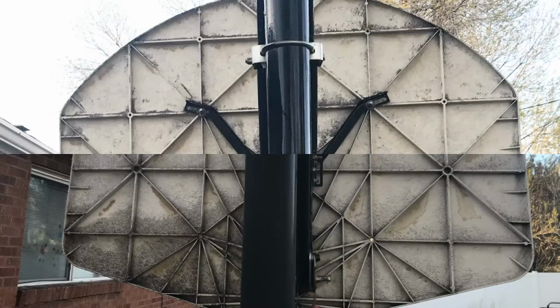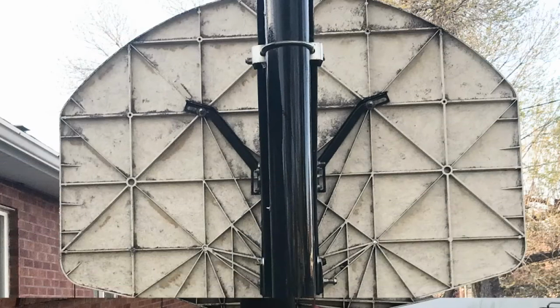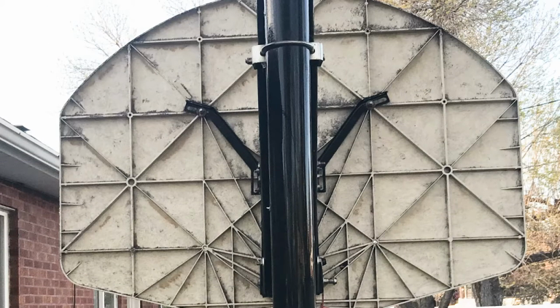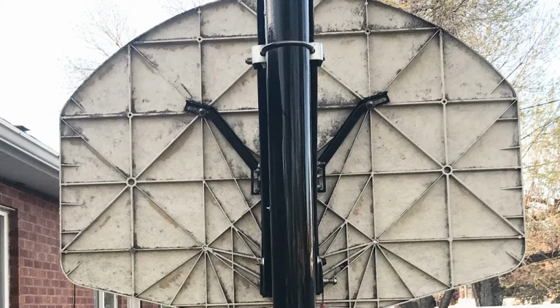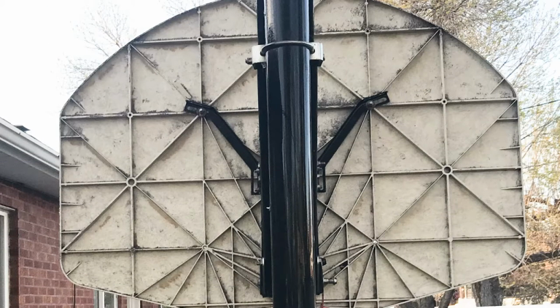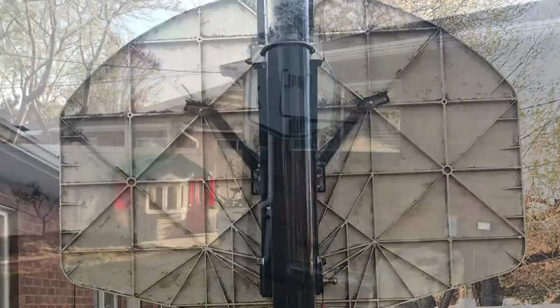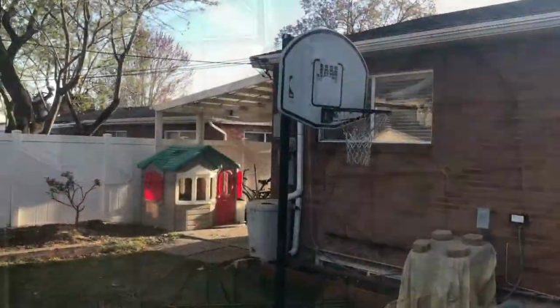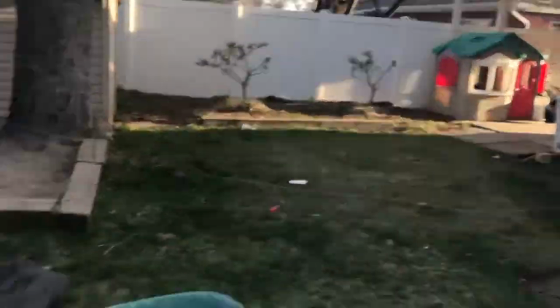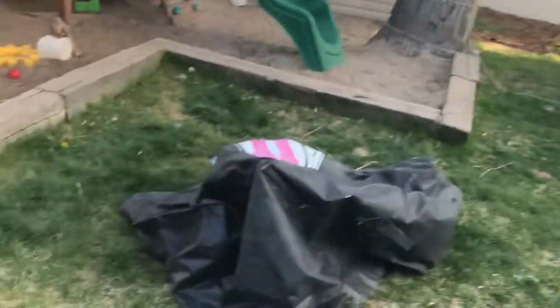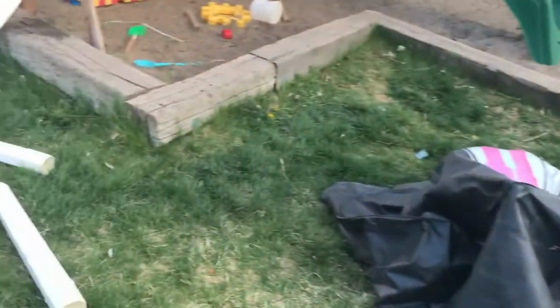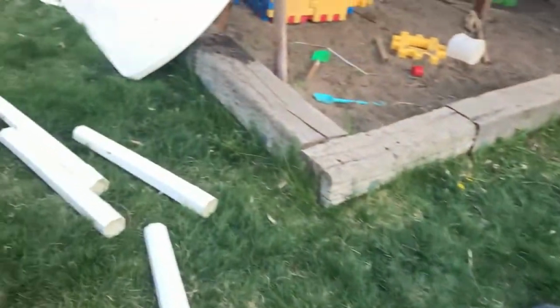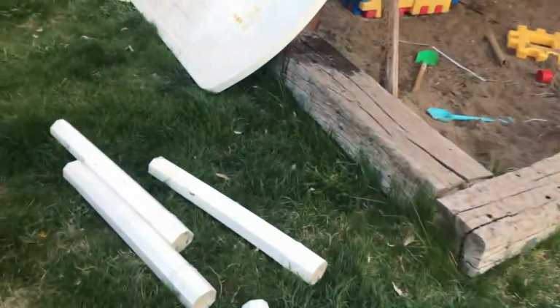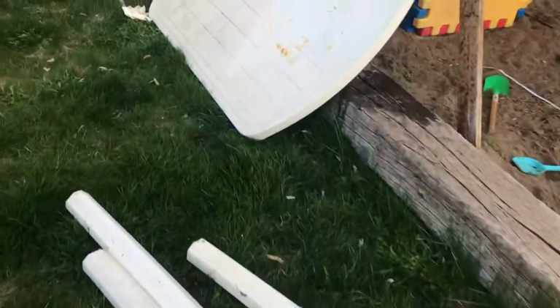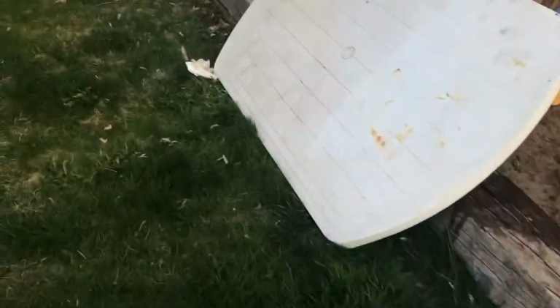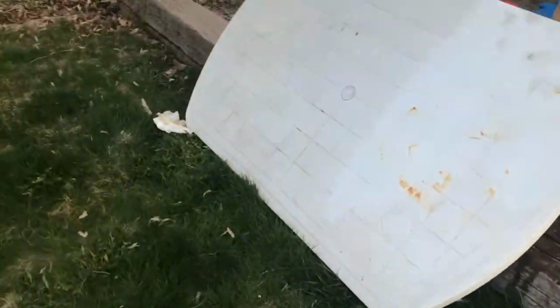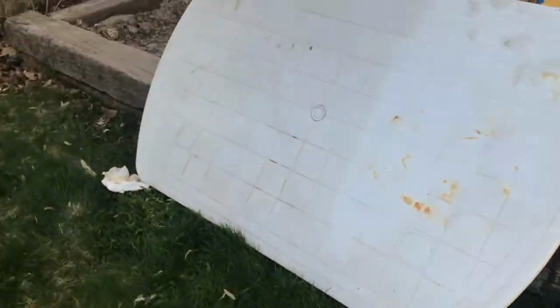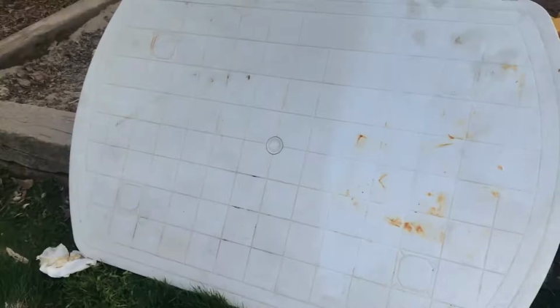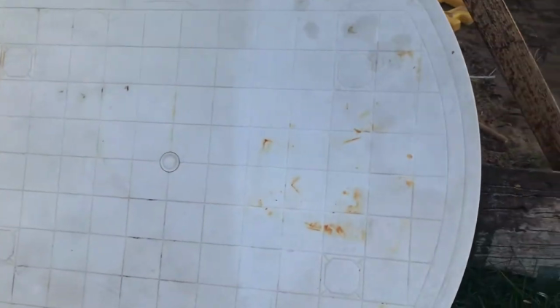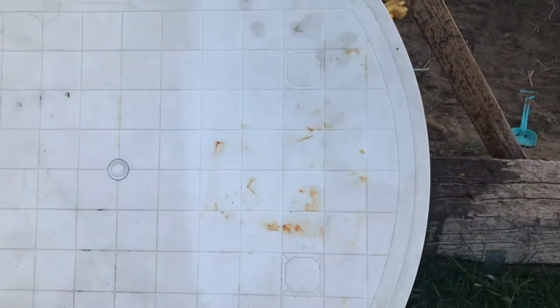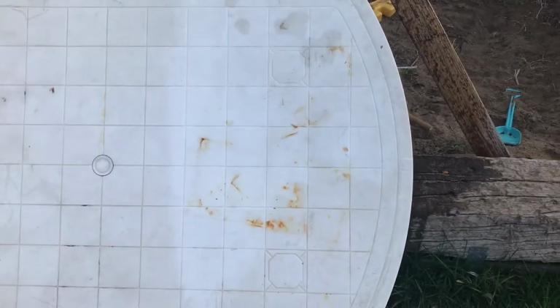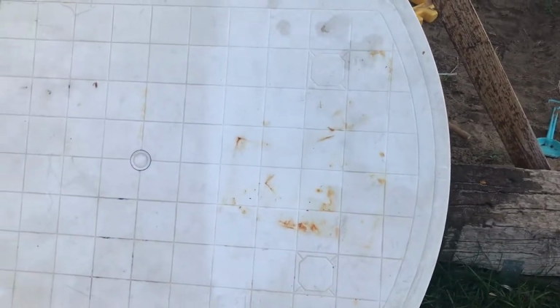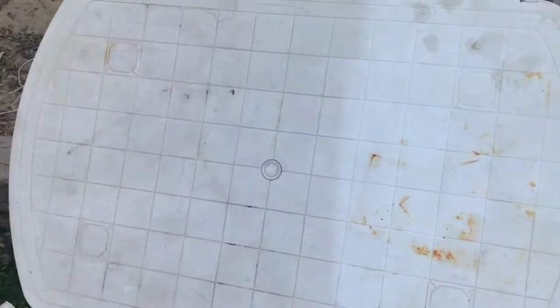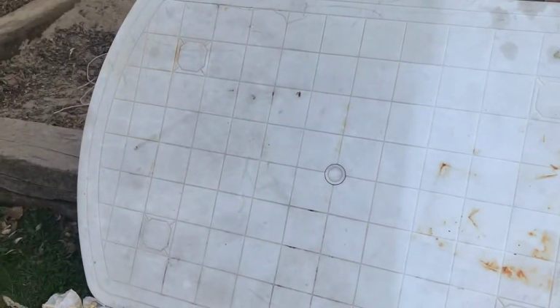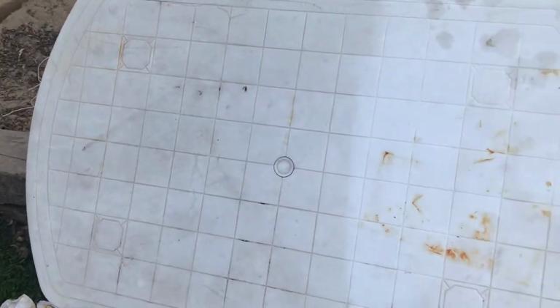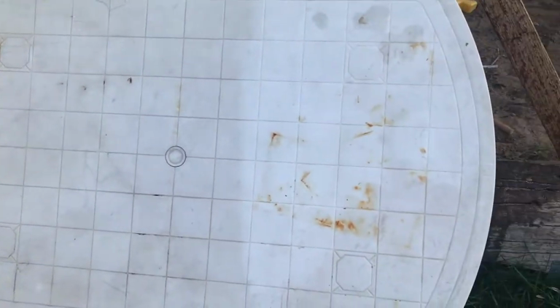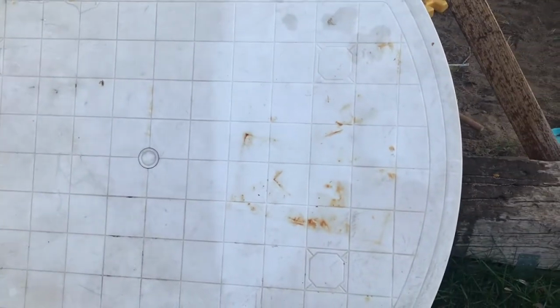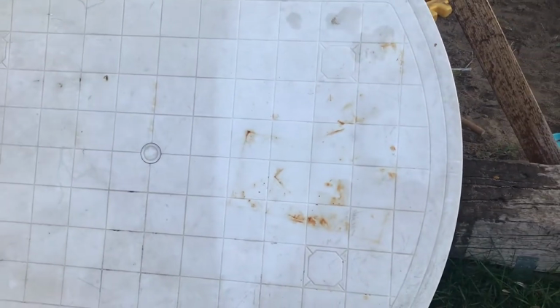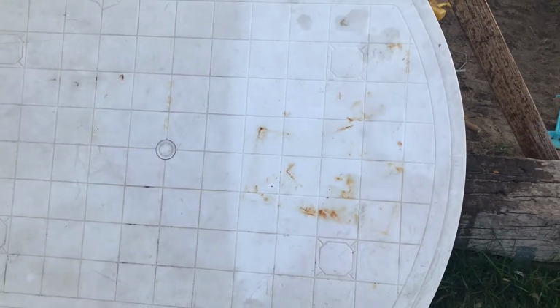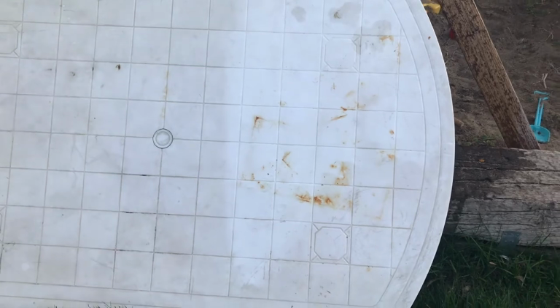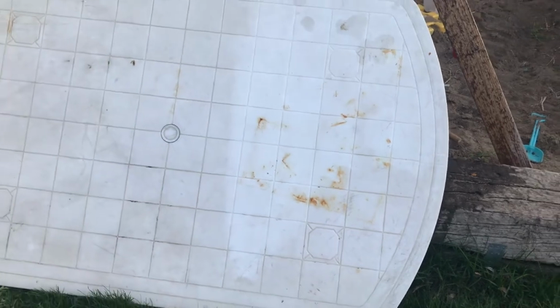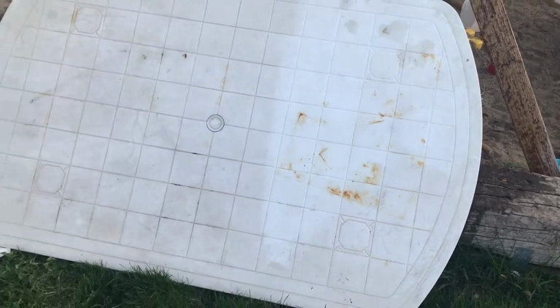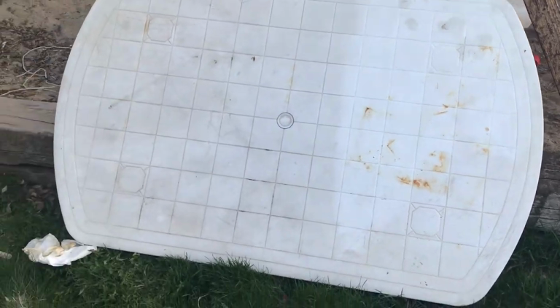We power washed this table — it was full of dried-on mildew — and now here is the after. Here's the before and here's the after. I wanted to do a little bit of it just to show you what it looks like.